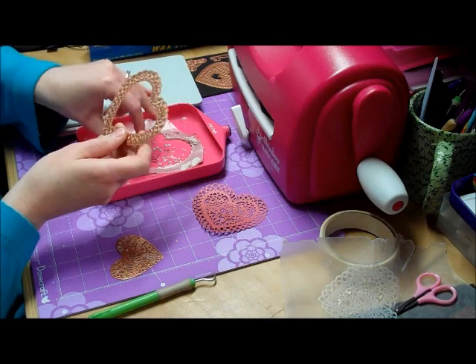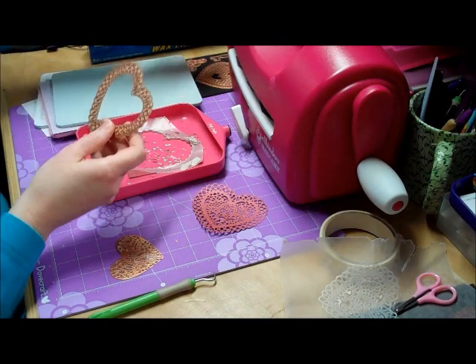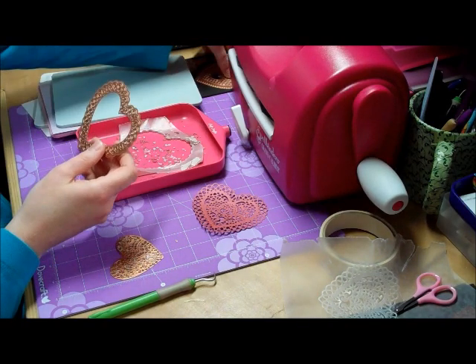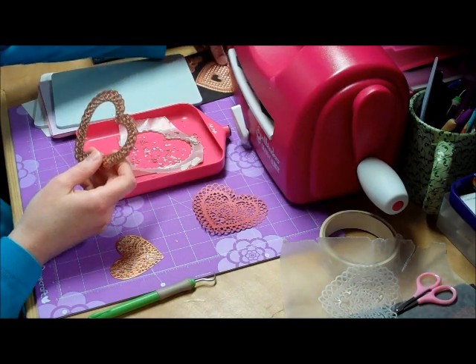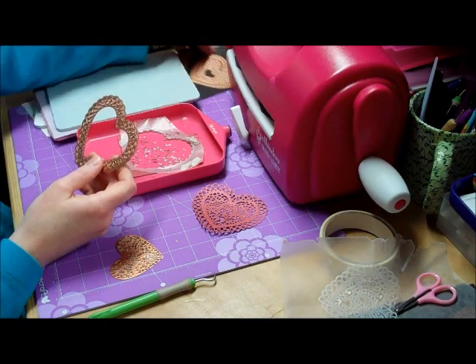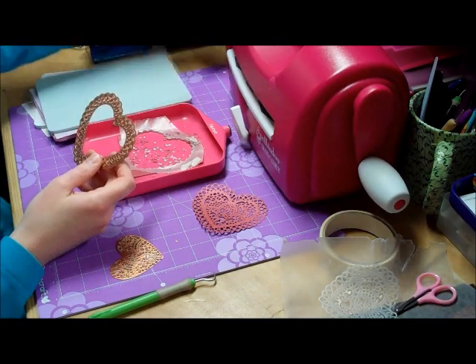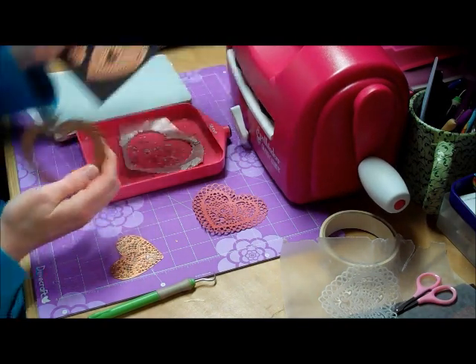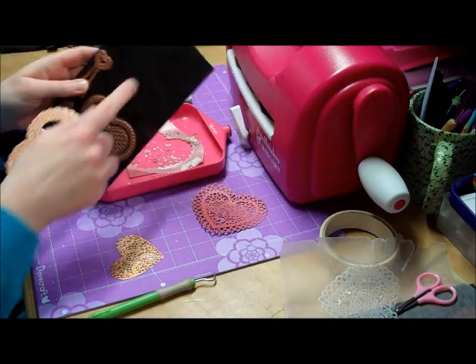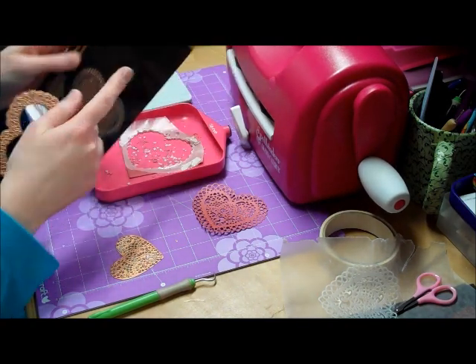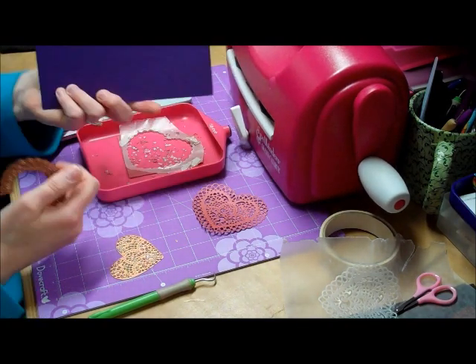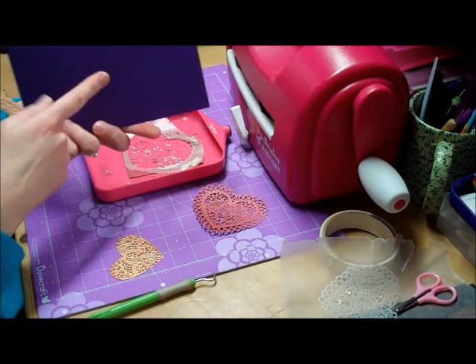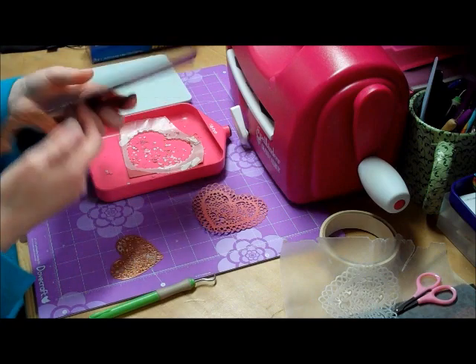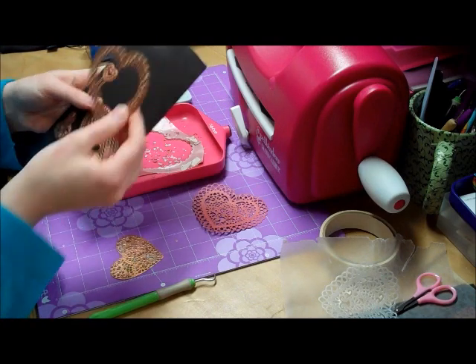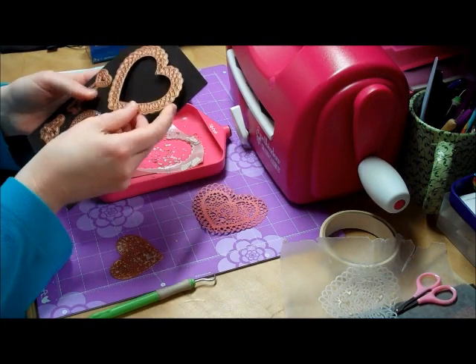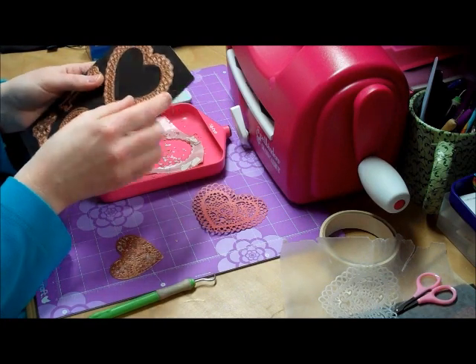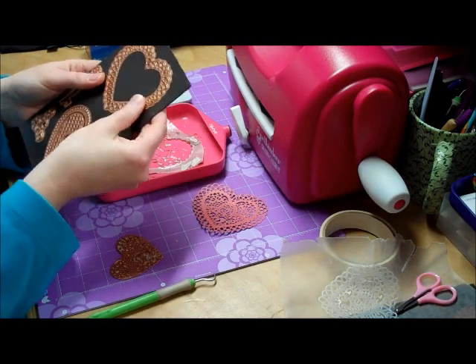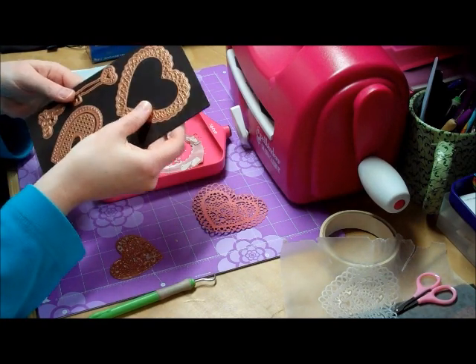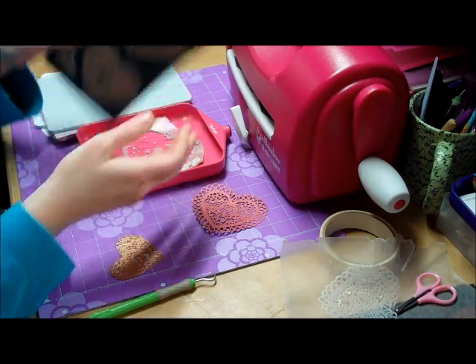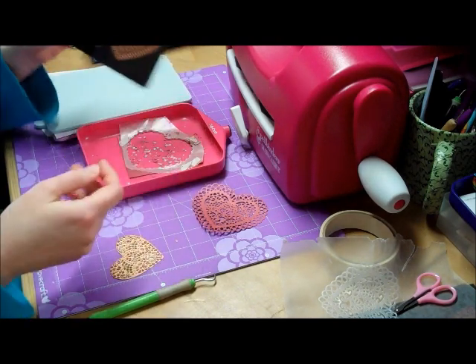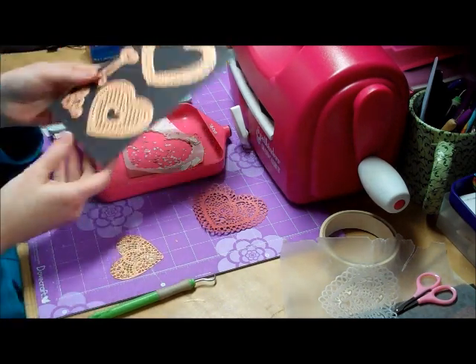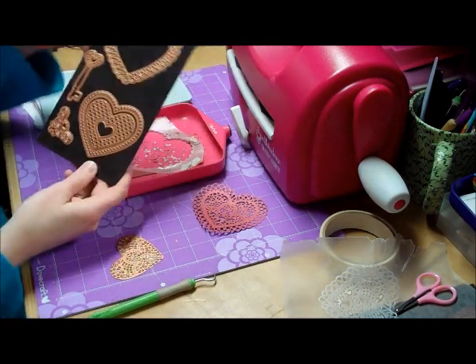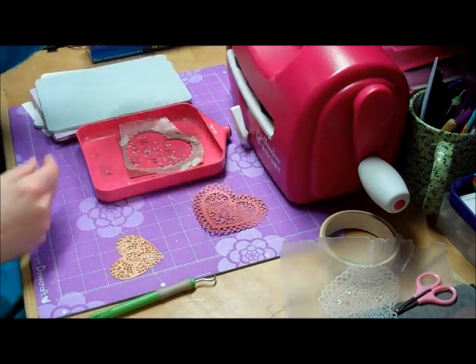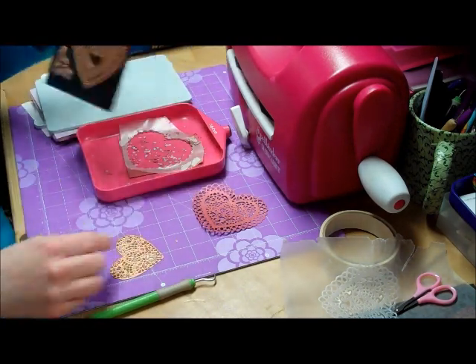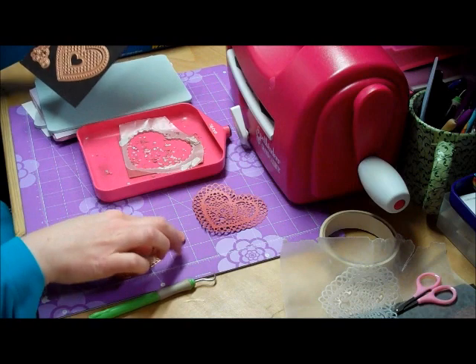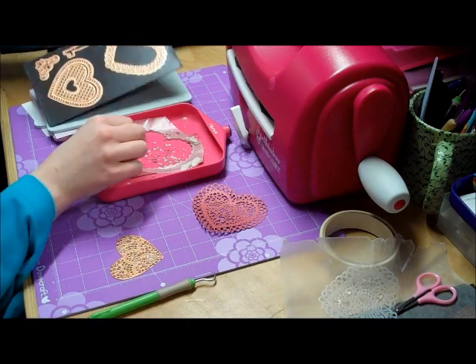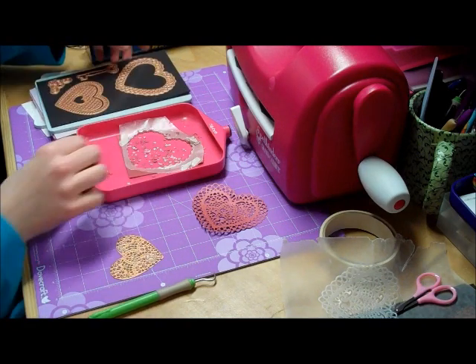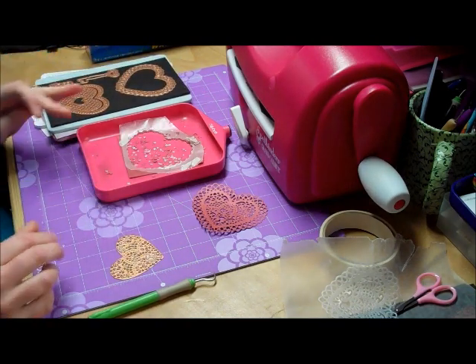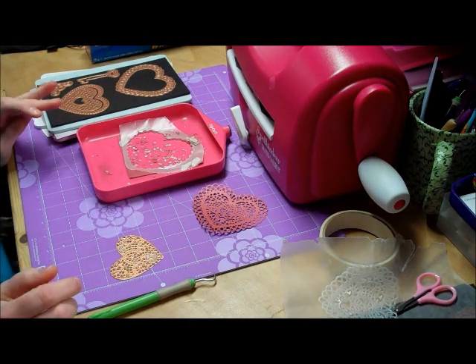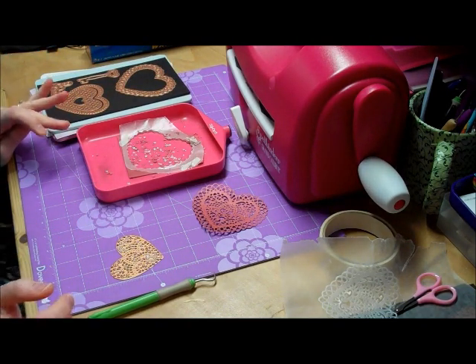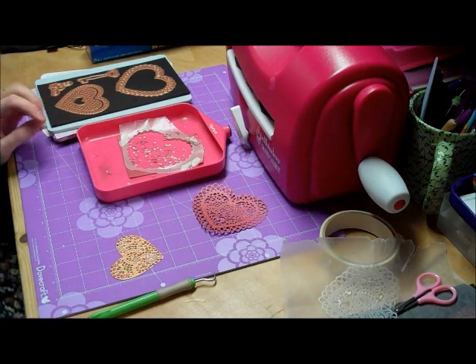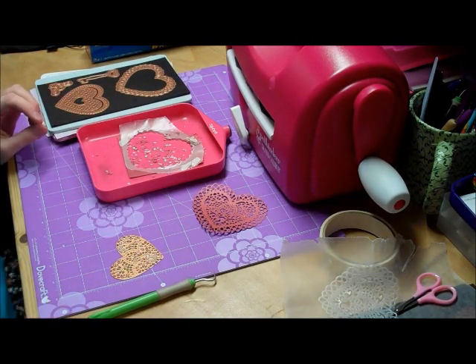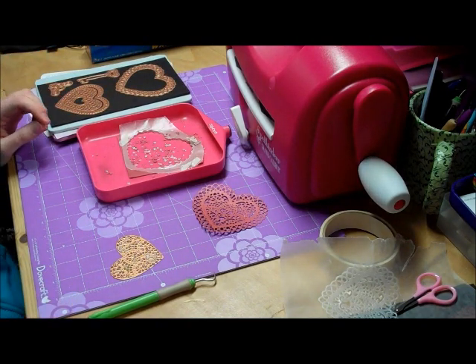Afterwards, I just store them on a magnetic sheet which I've stuck to card — it keeps them all safe and they don't go anywhere. So thank you for watching.